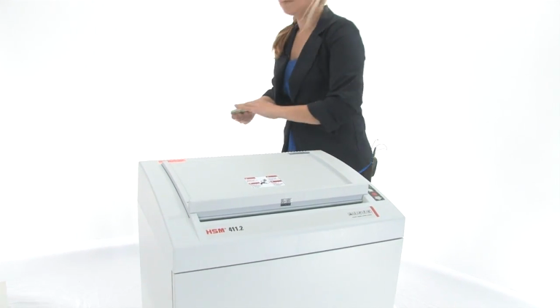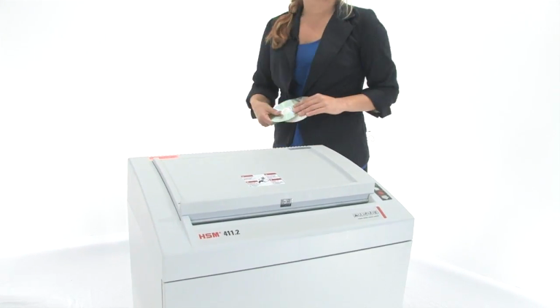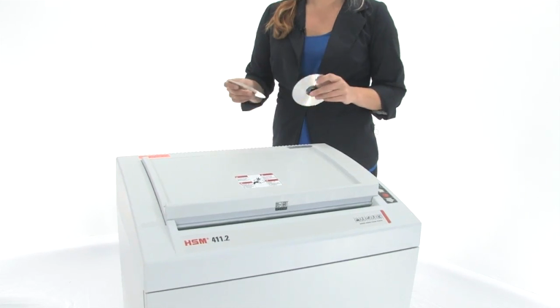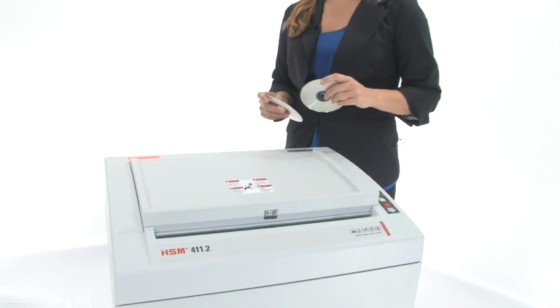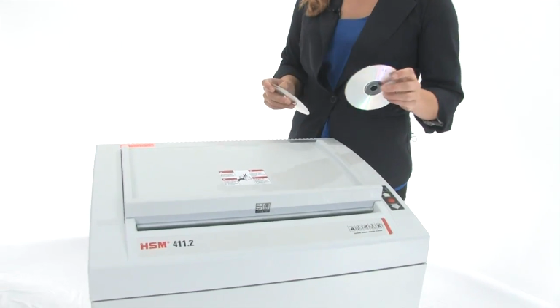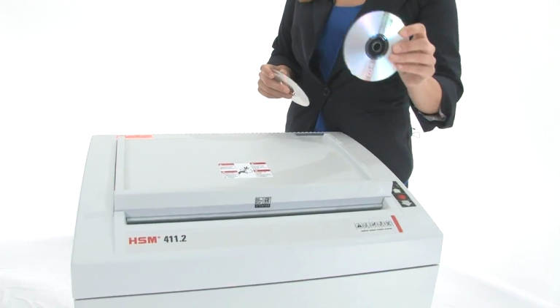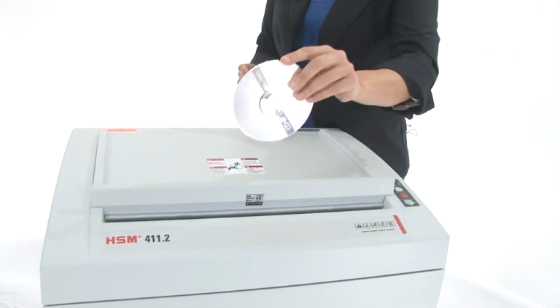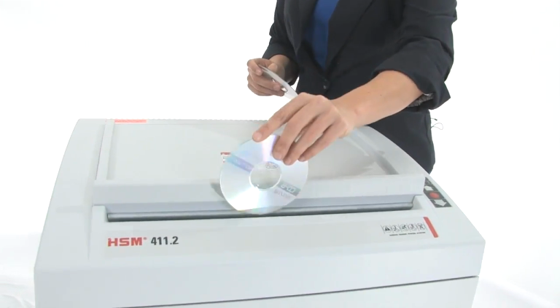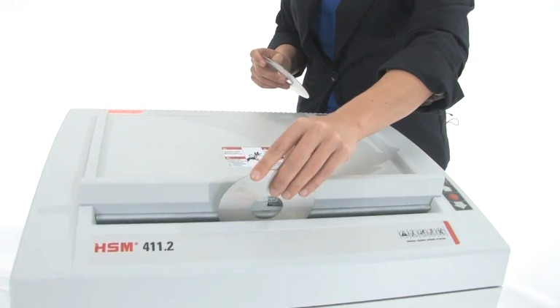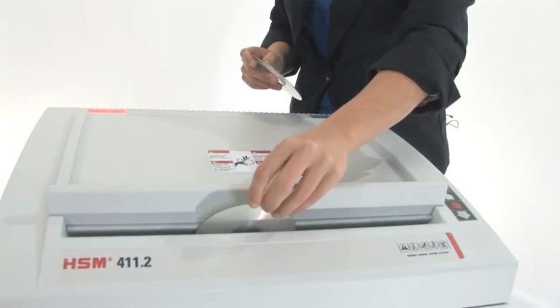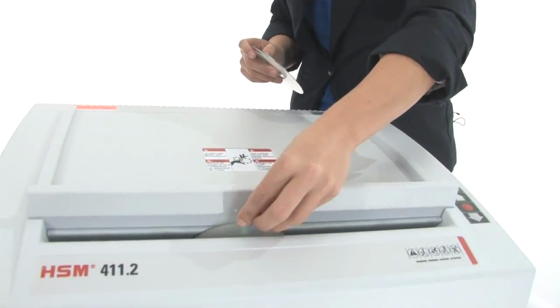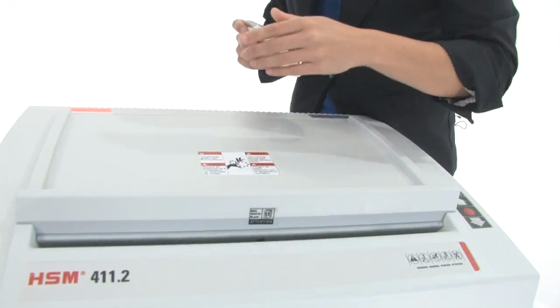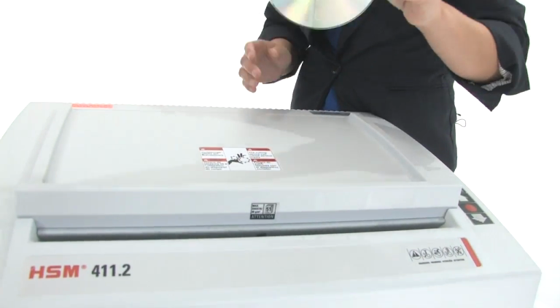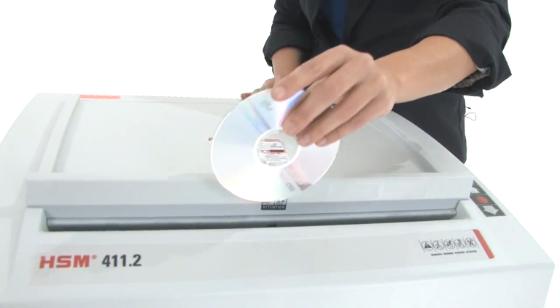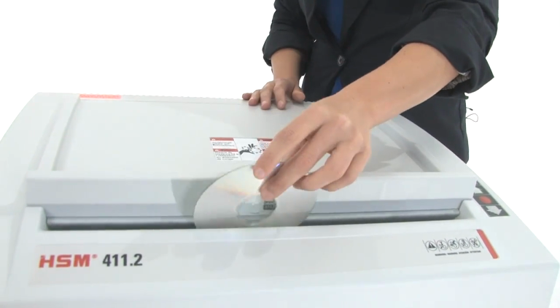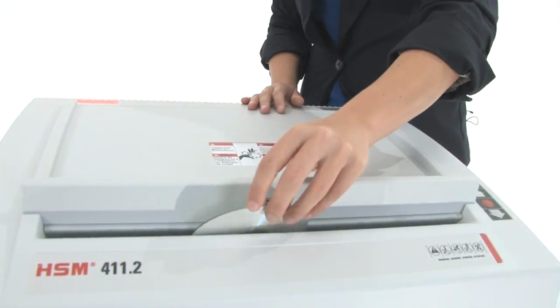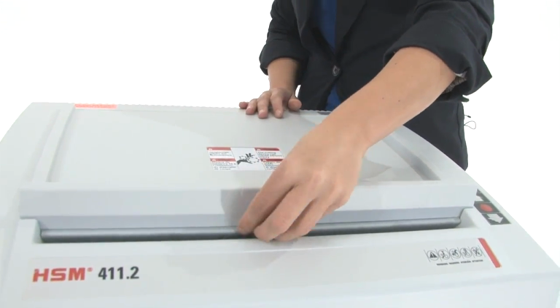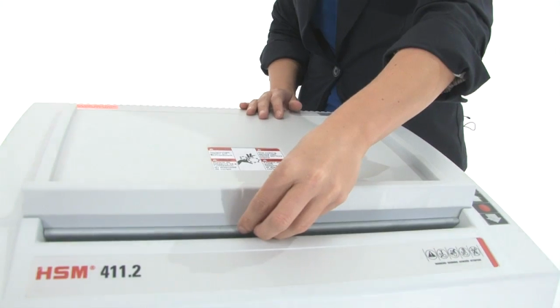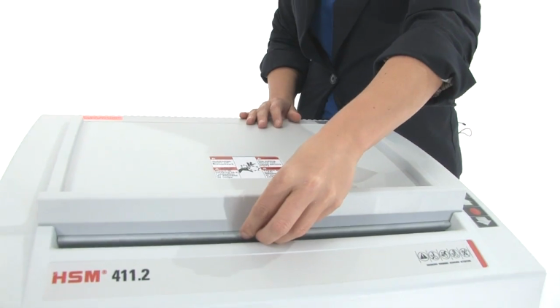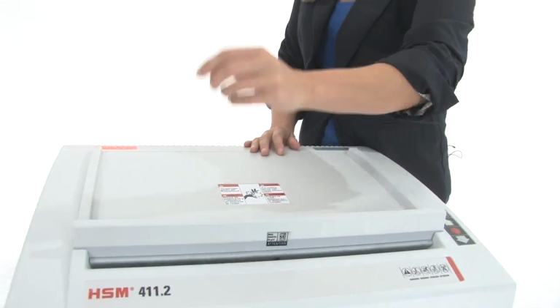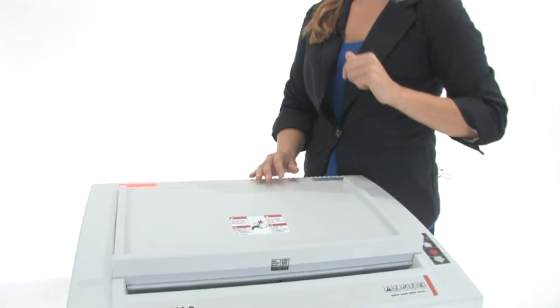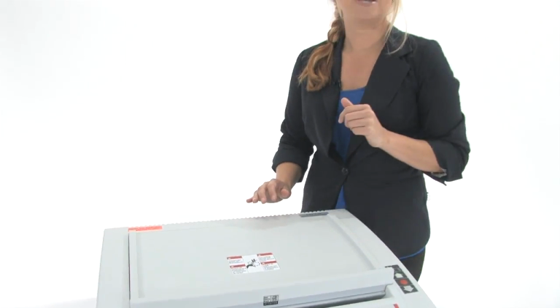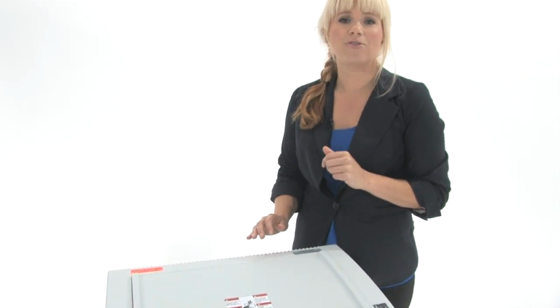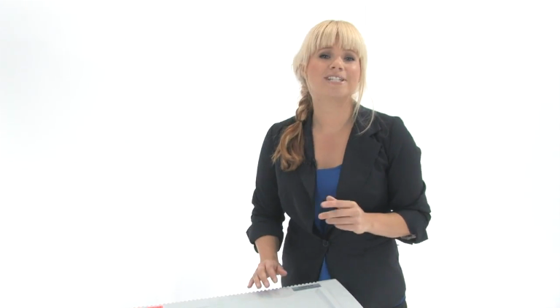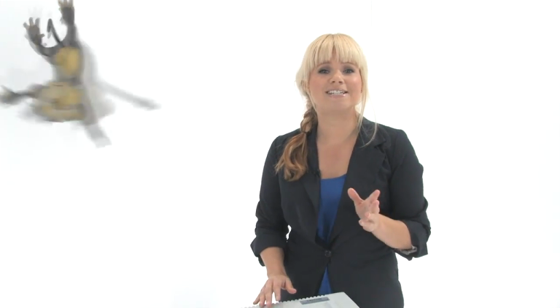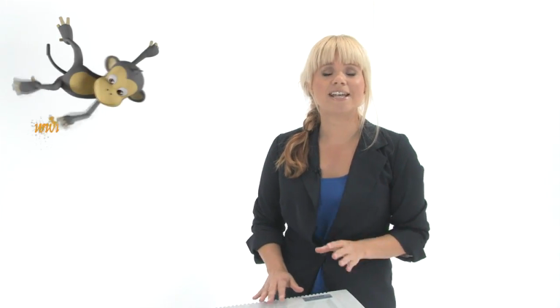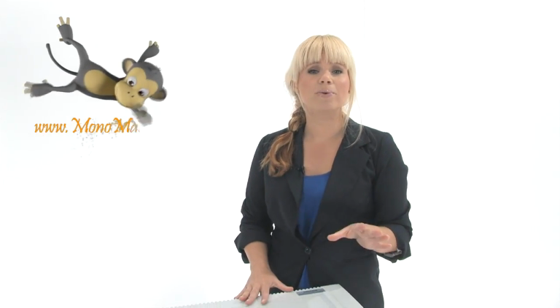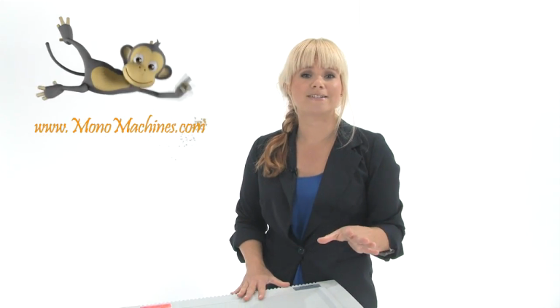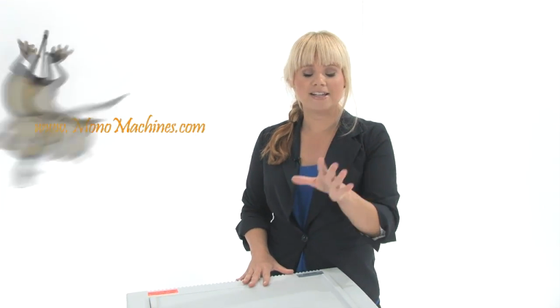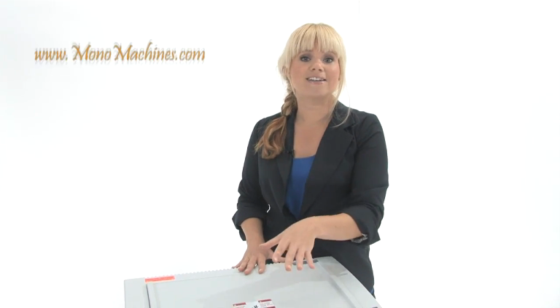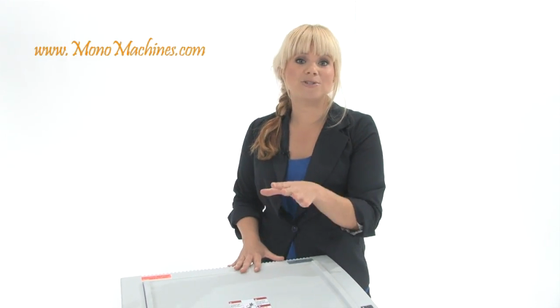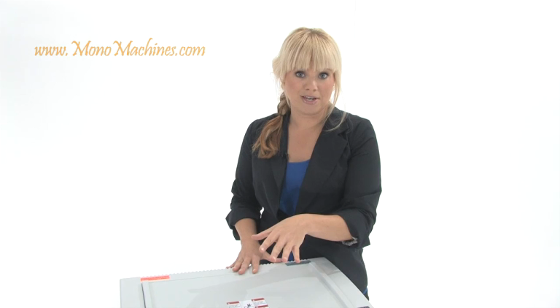This machine has hardened steel cutting heads, a chain driven continuous motor, and an optional oiler. You can shred through CDs, DVDs, and Blu-ray discs as fast as you can feed them.